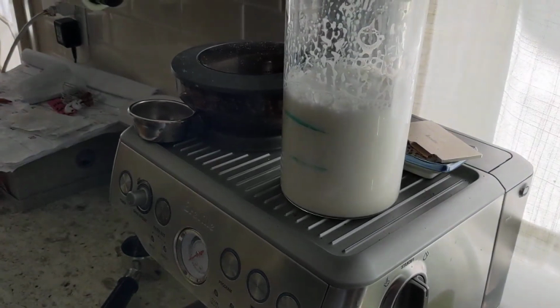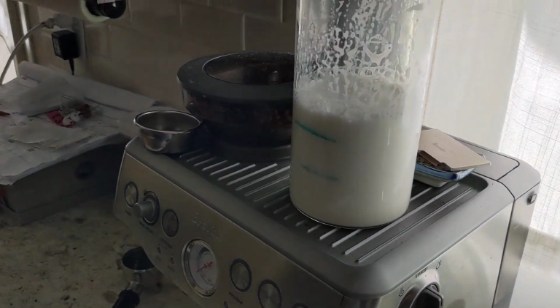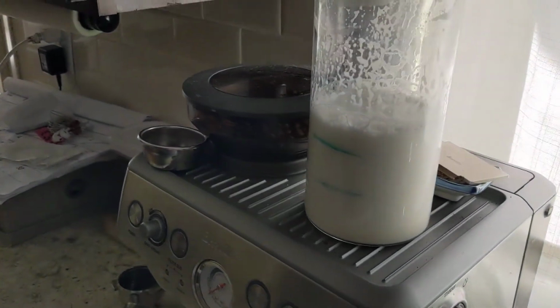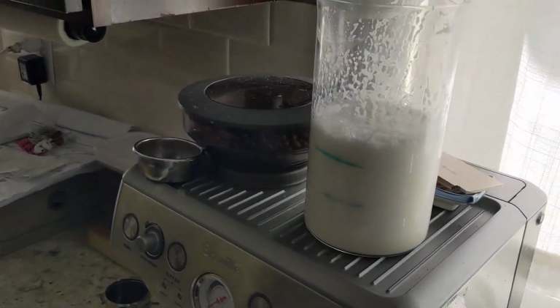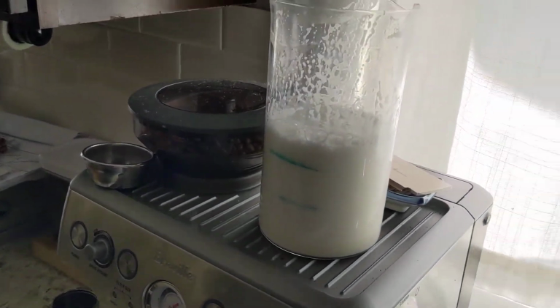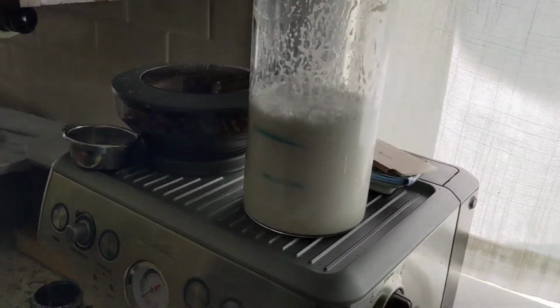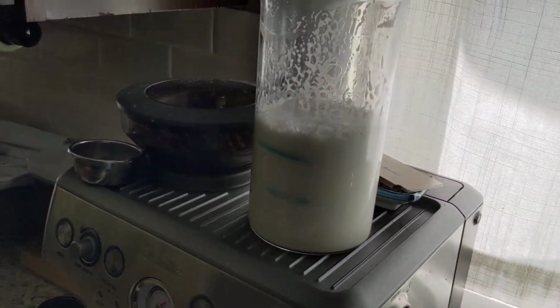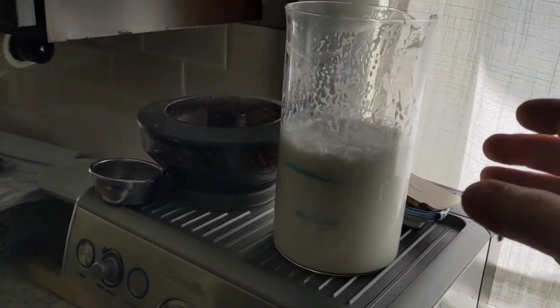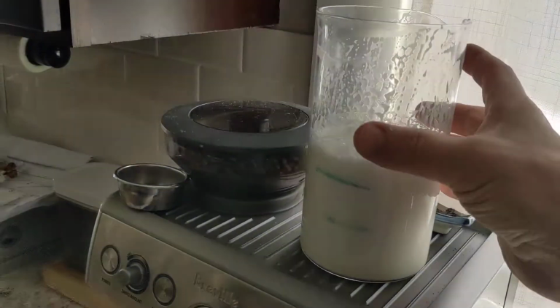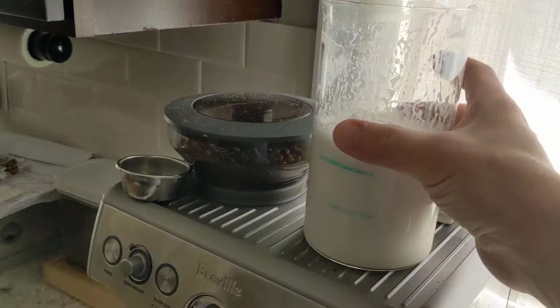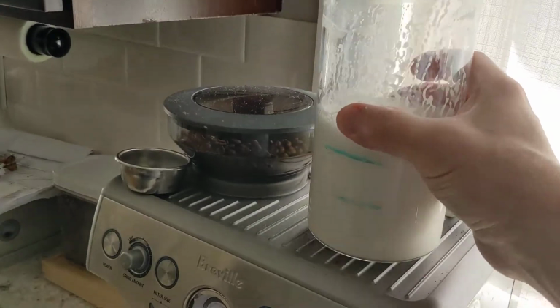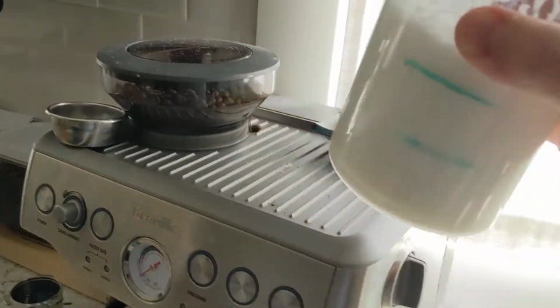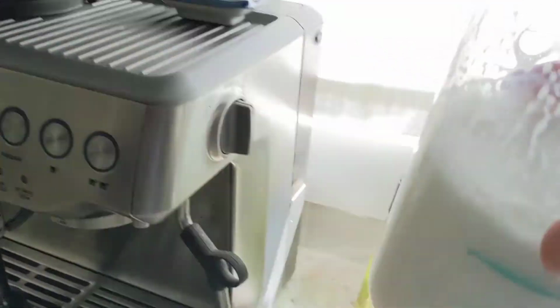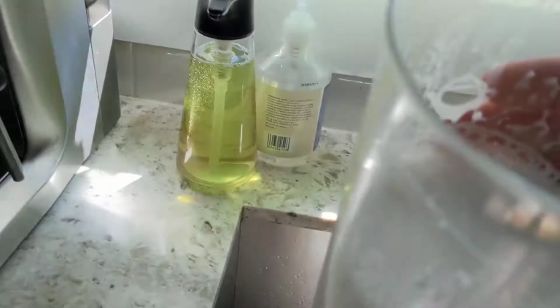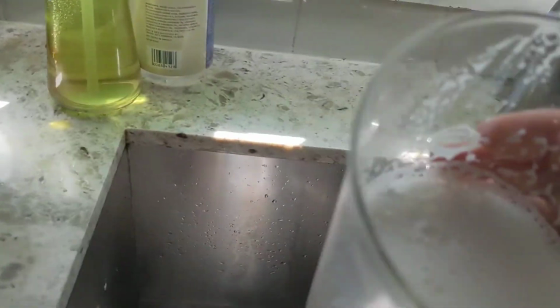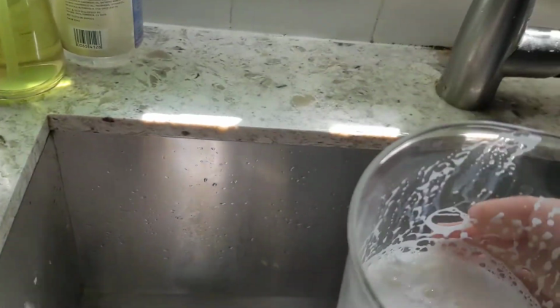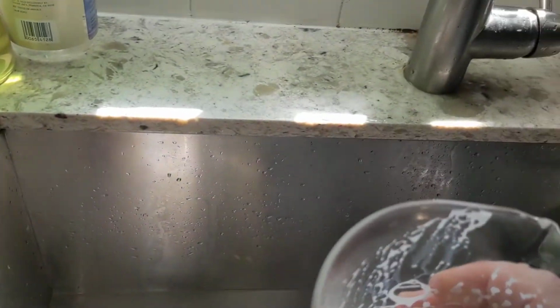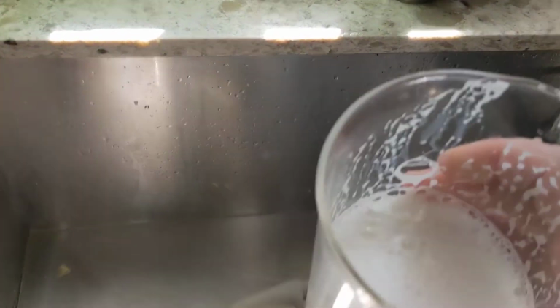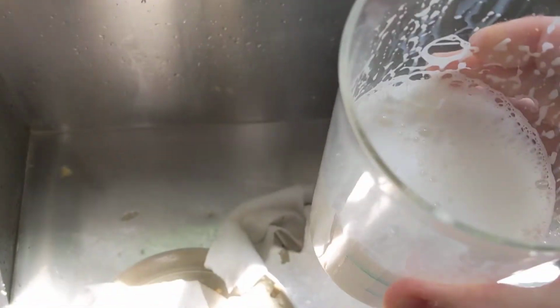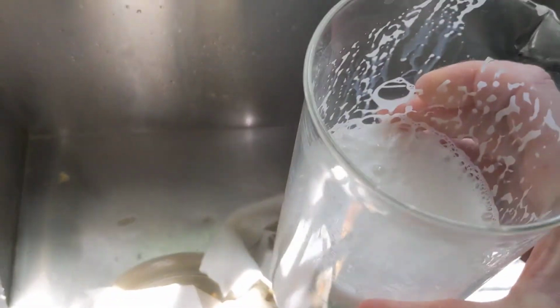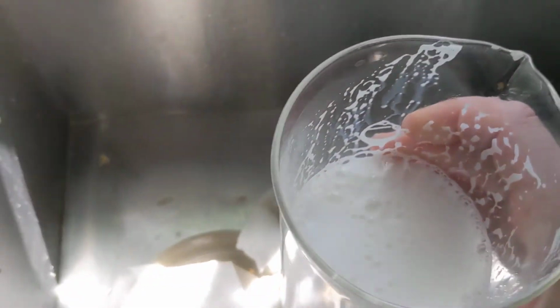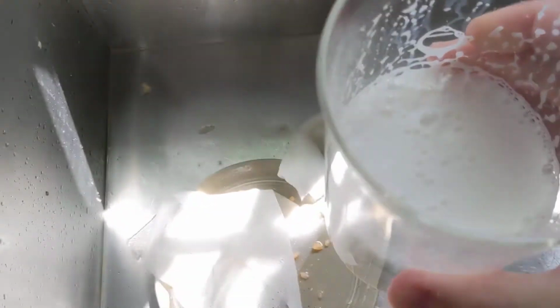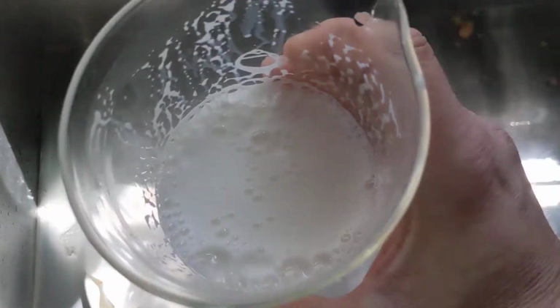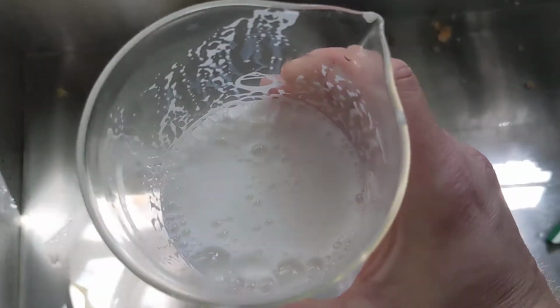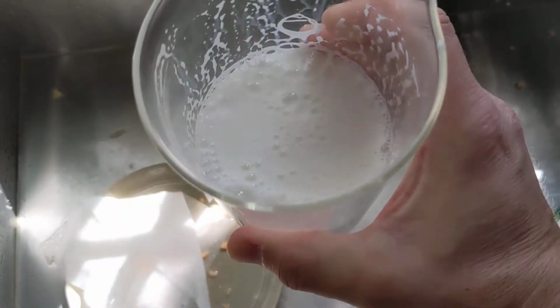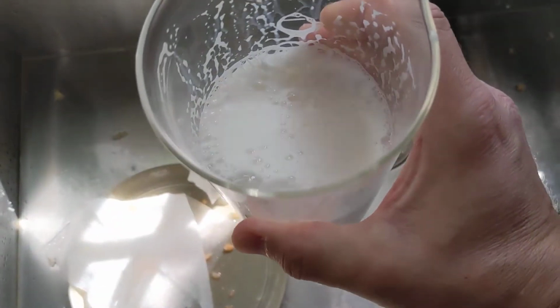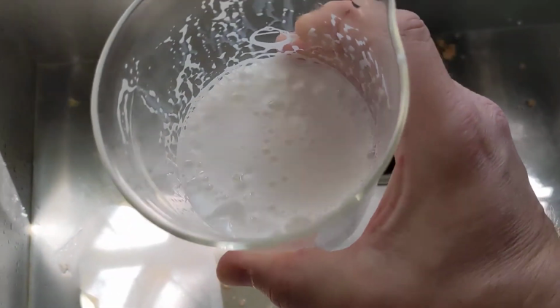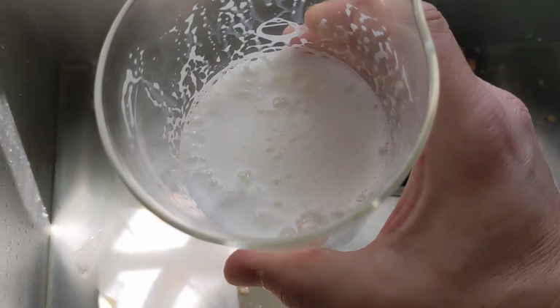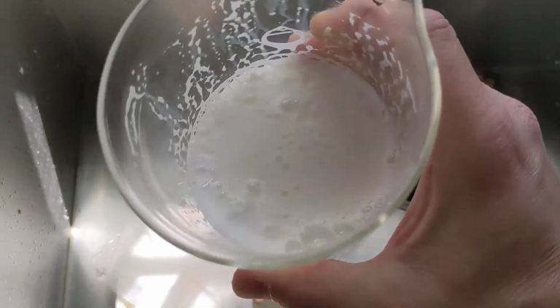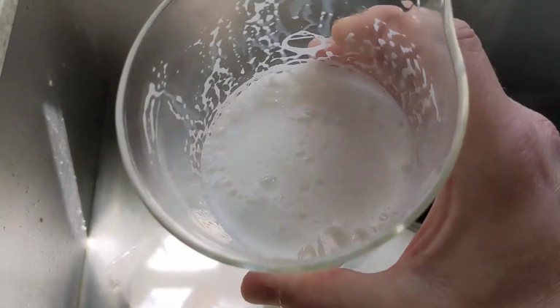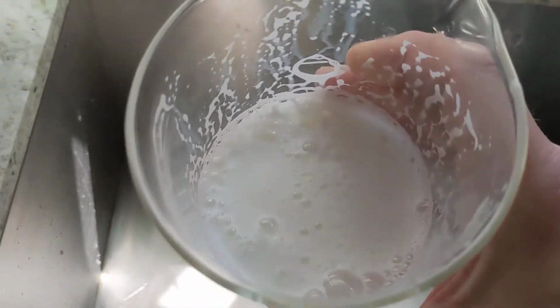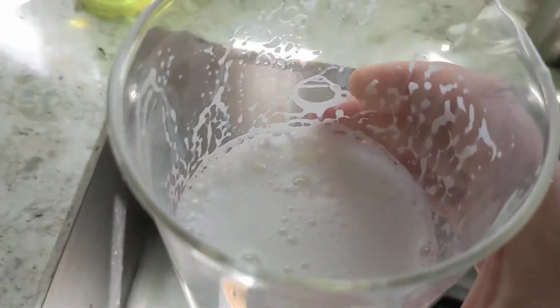Okay, so it's been about a minute now and if we have a look at the foam here, you can see that it is much stiffer.